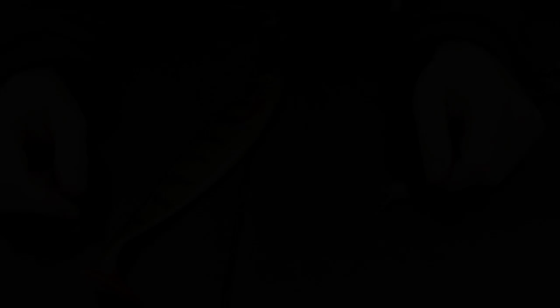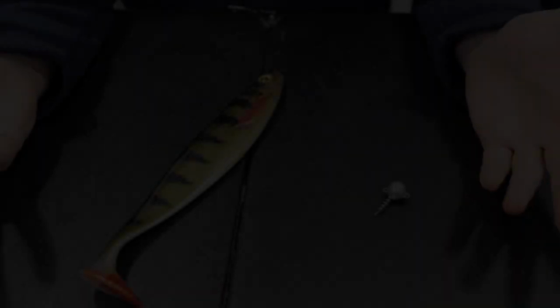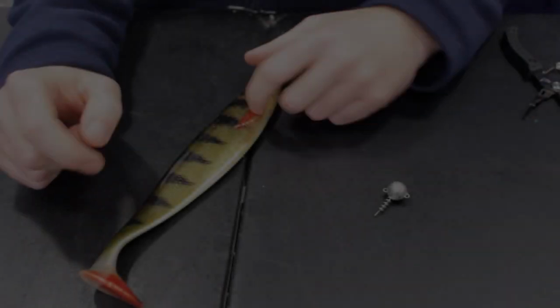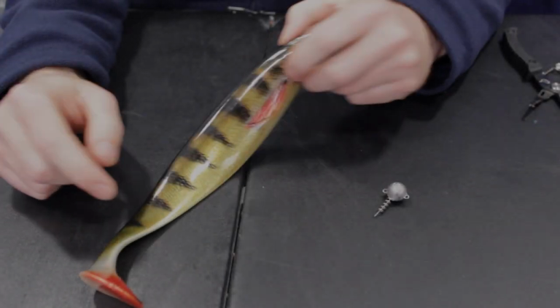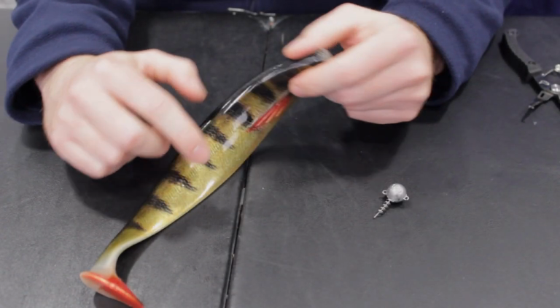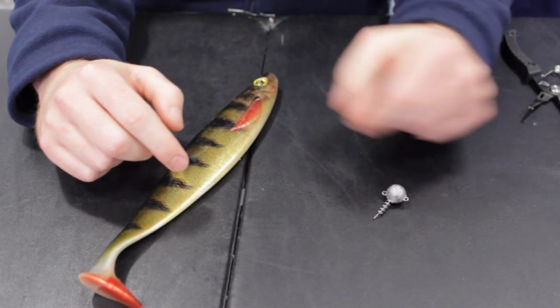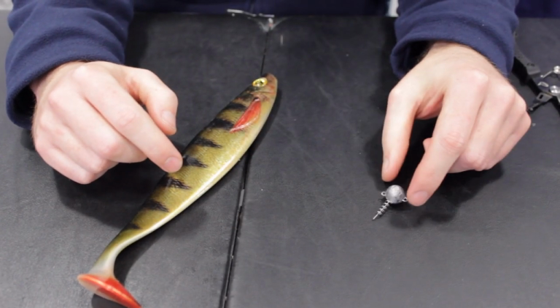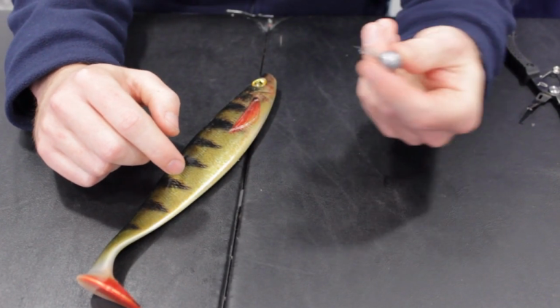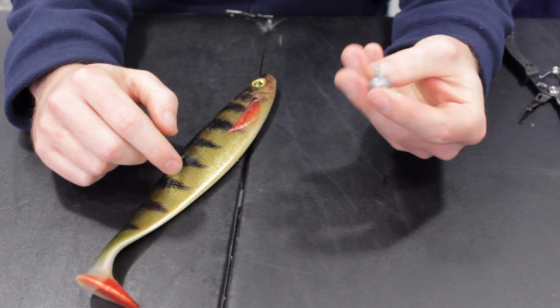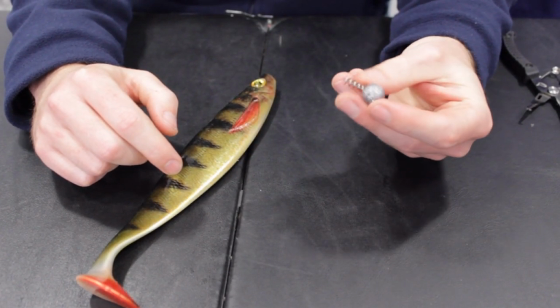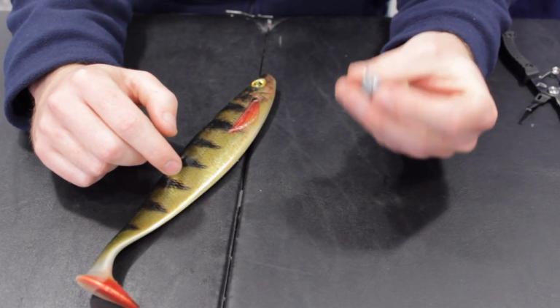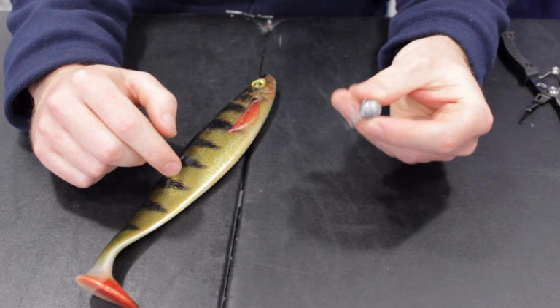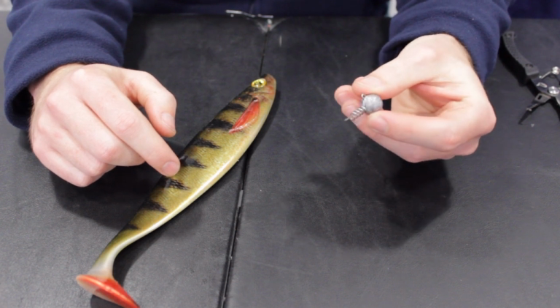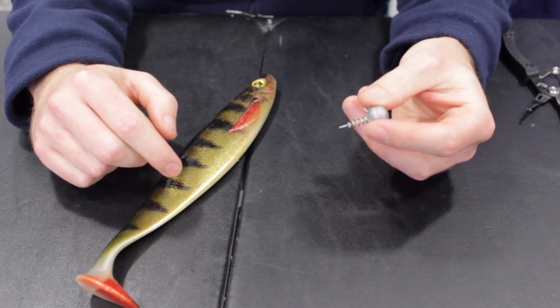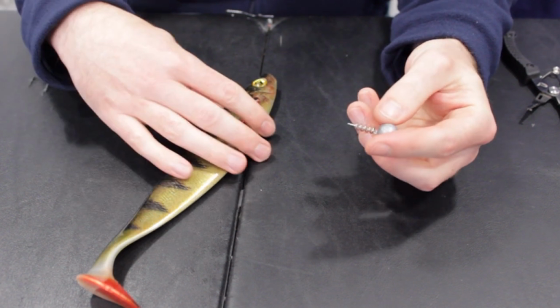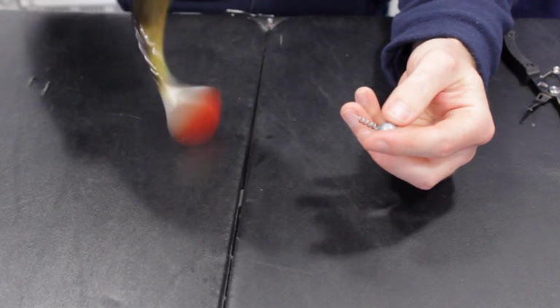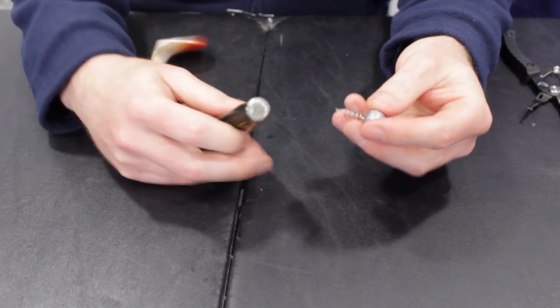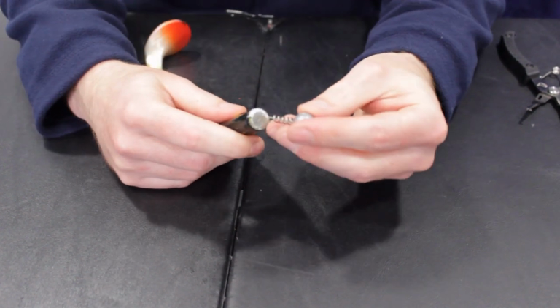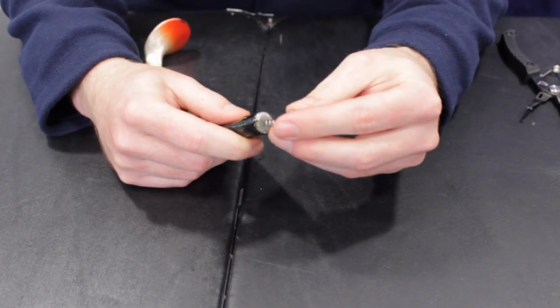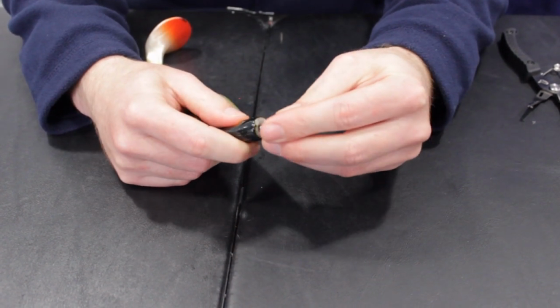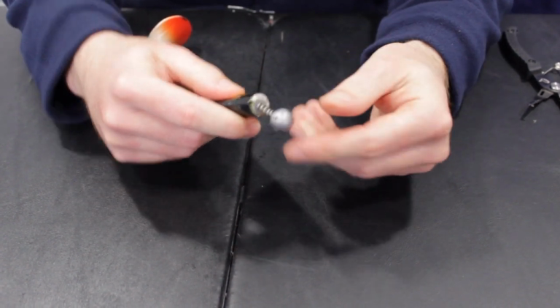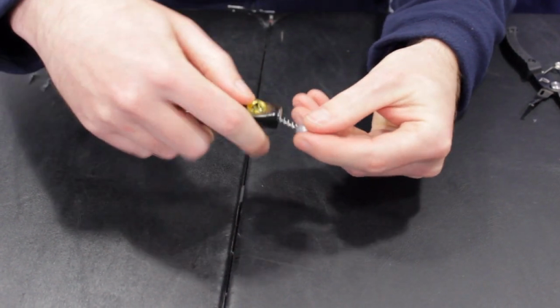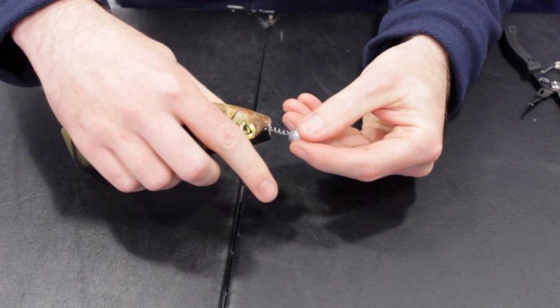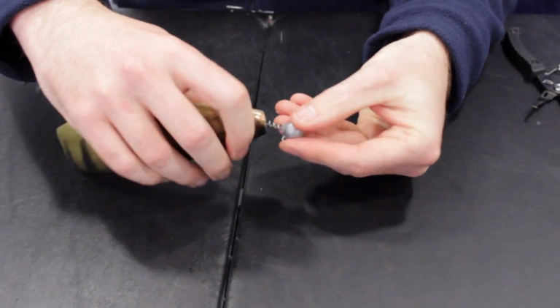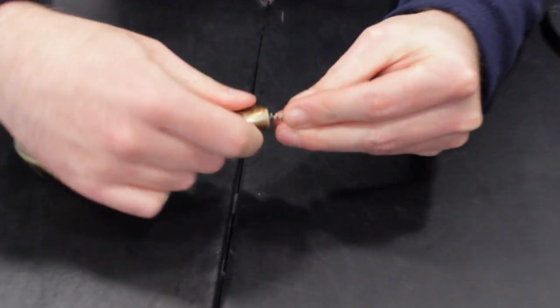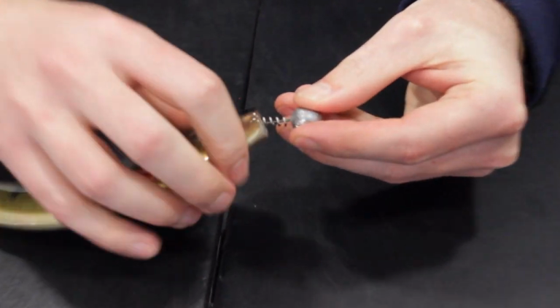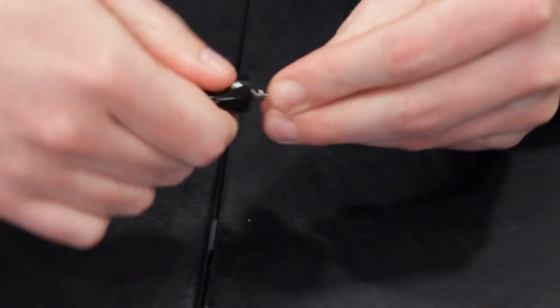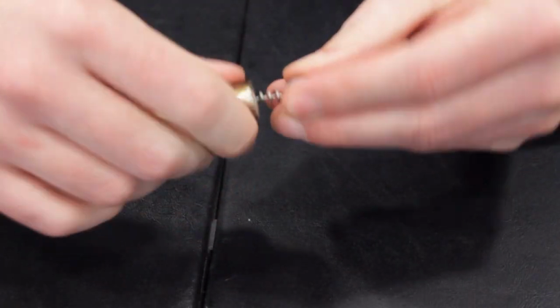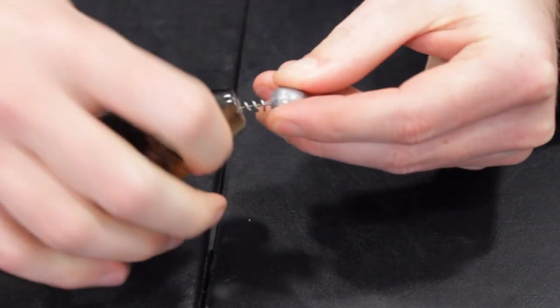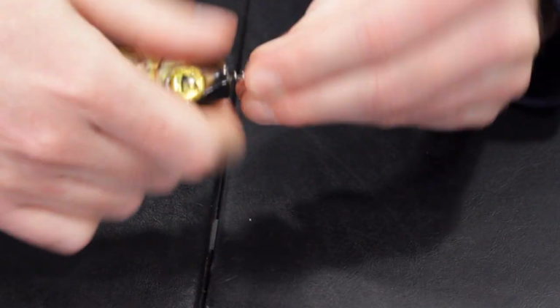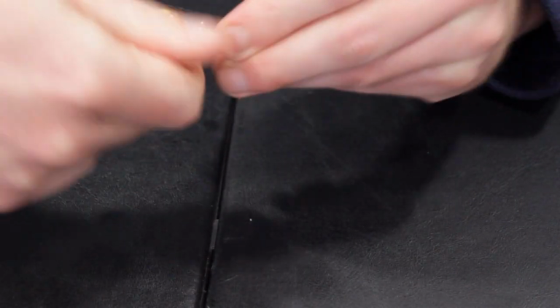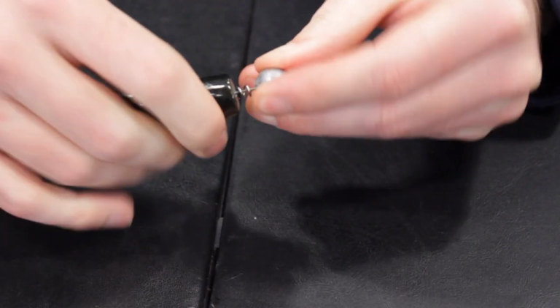If you'd like to fish your soft plastics deeper, you can do this by using a weighted corkscrew jig head. Simply the same as the shallow corkscrew — just thread it onto the bait like so.